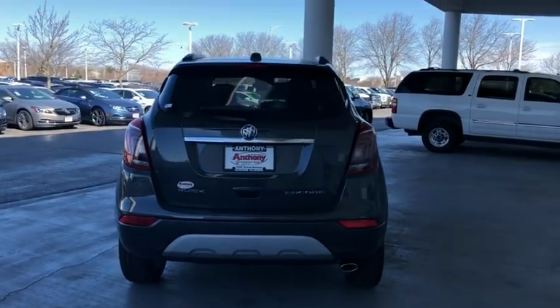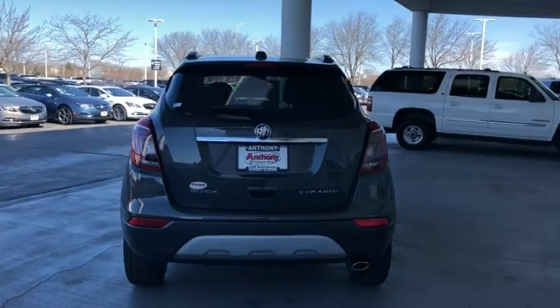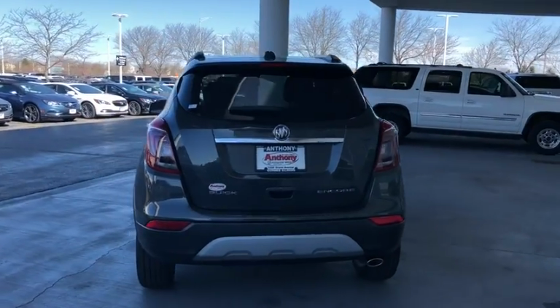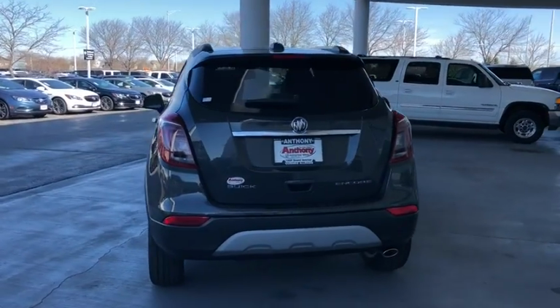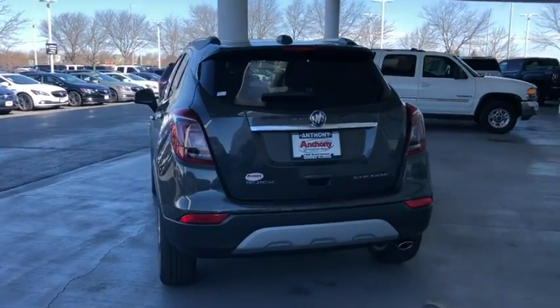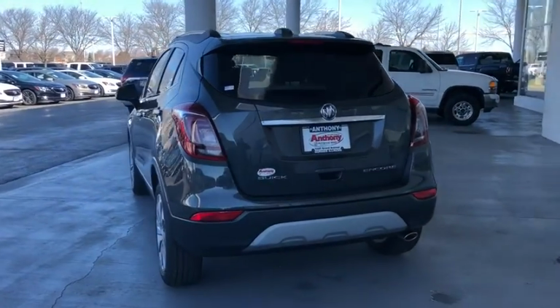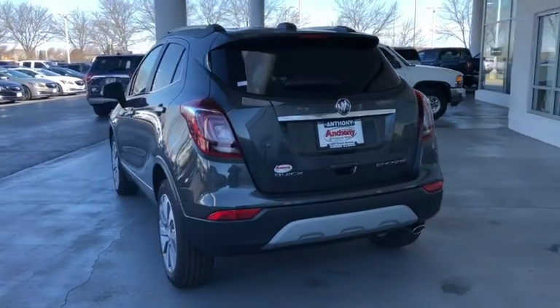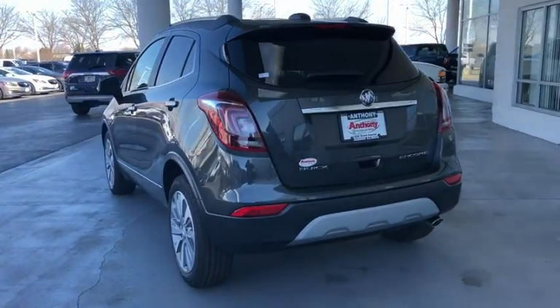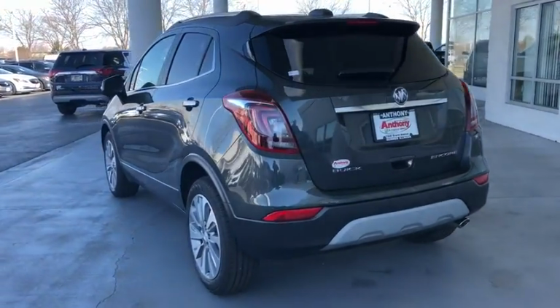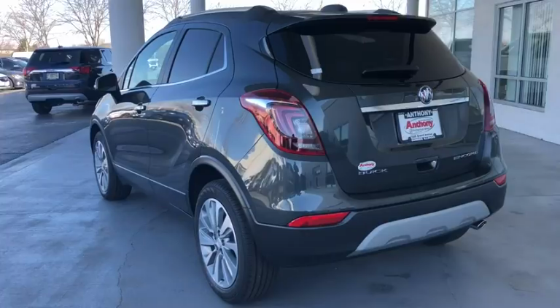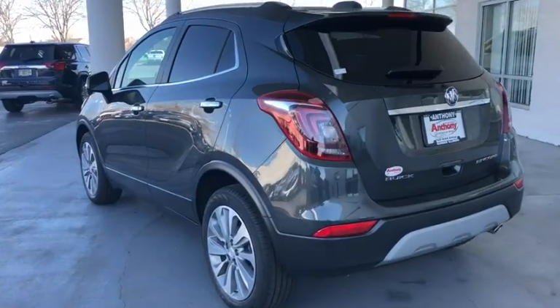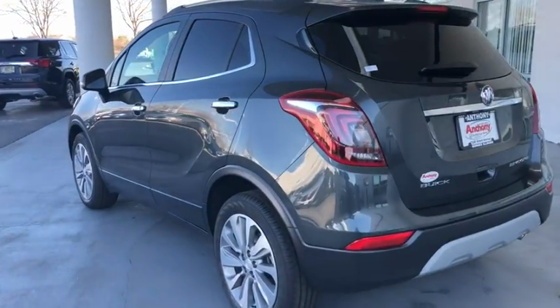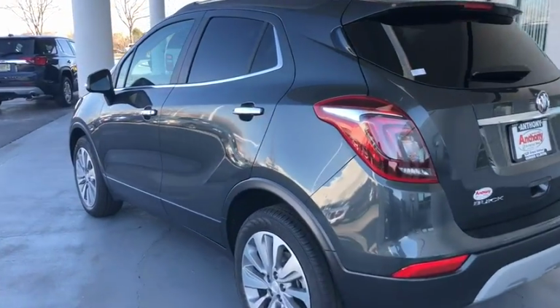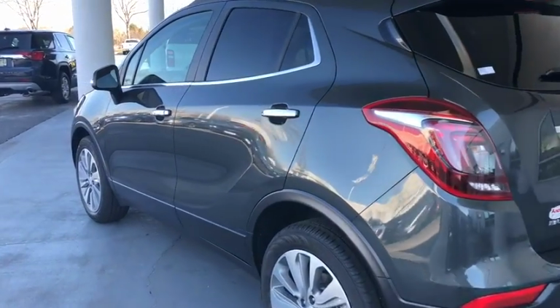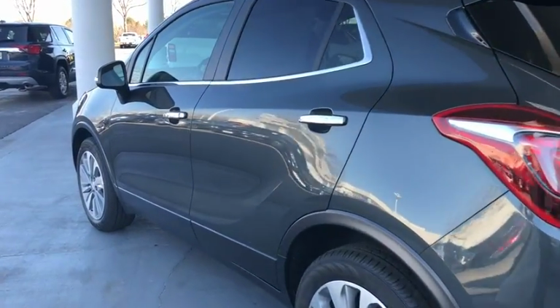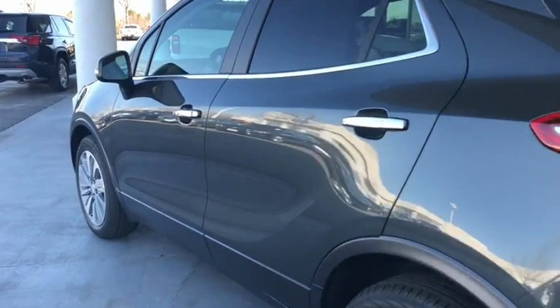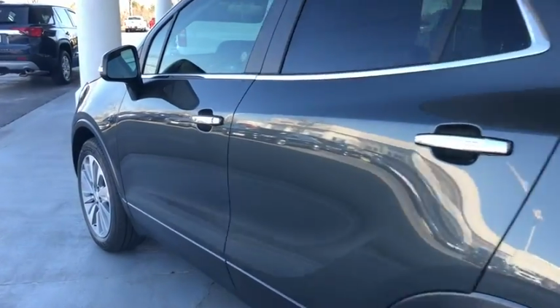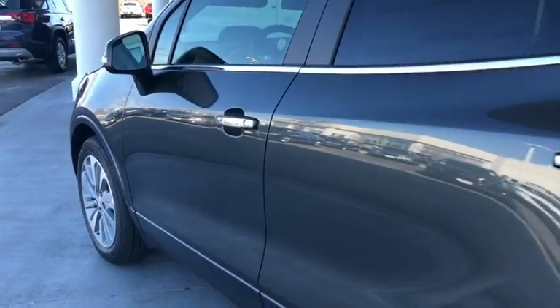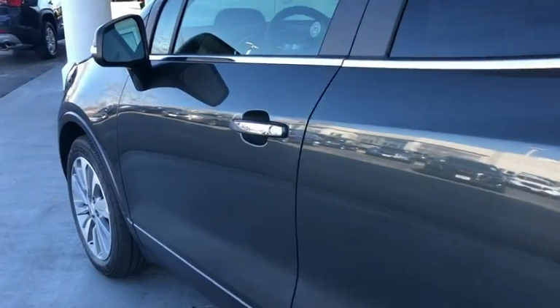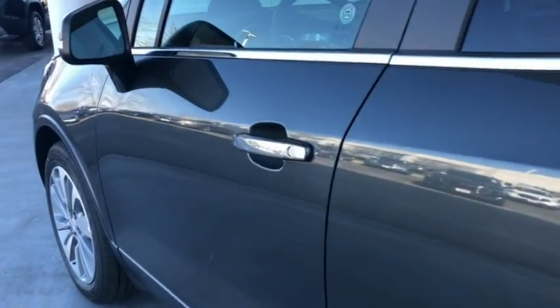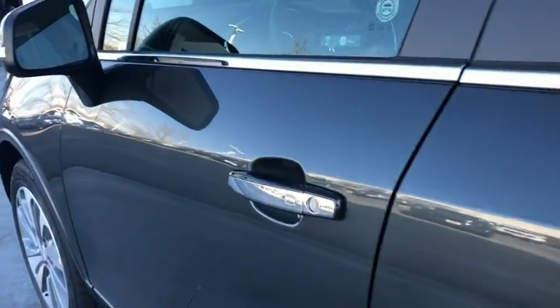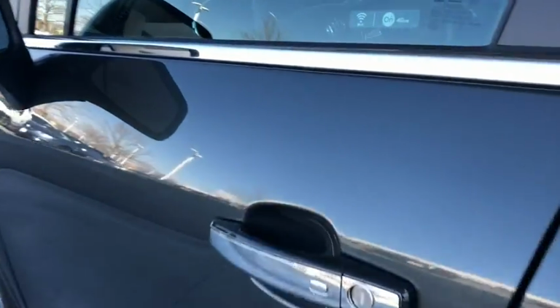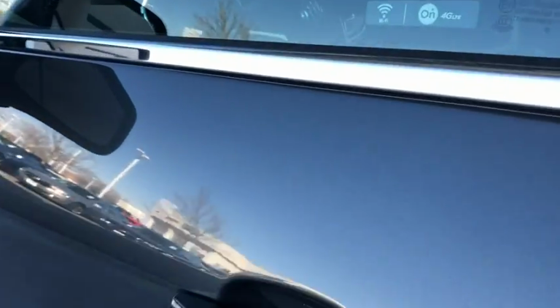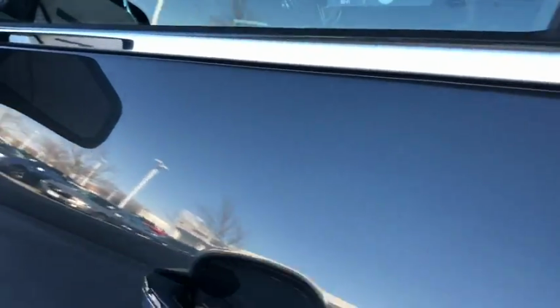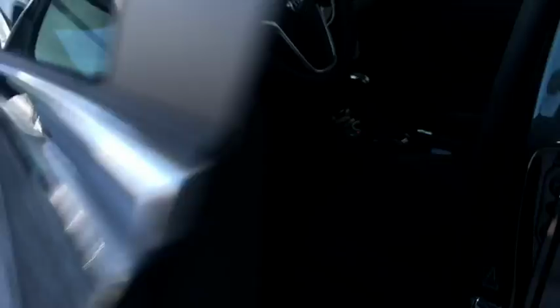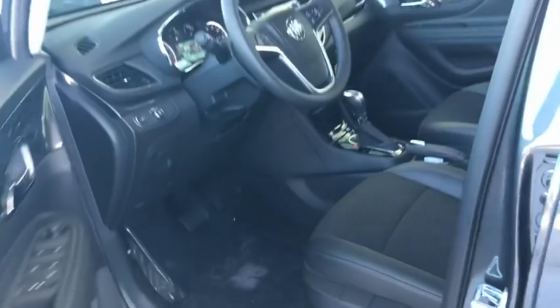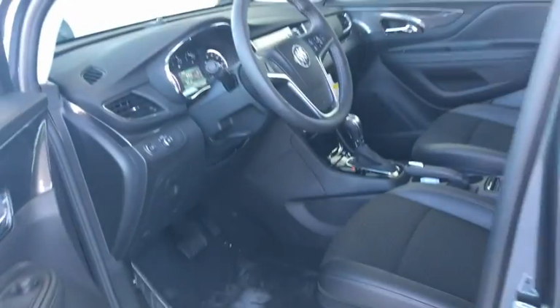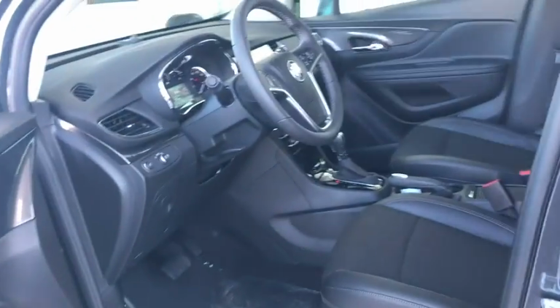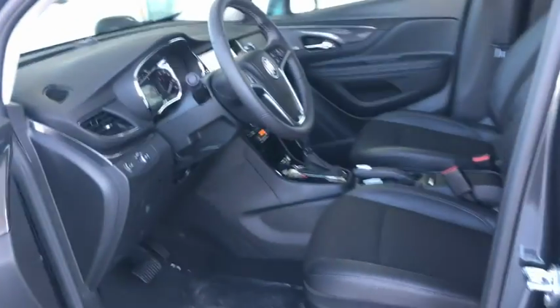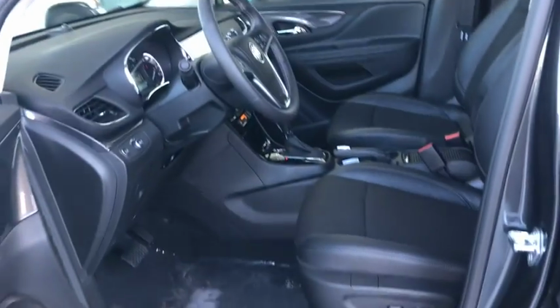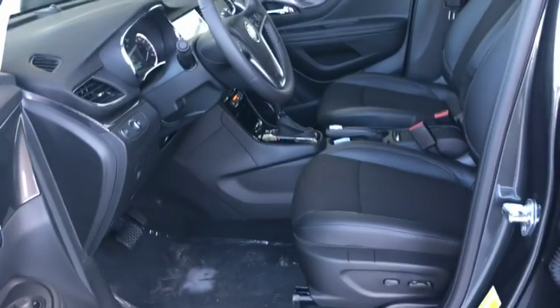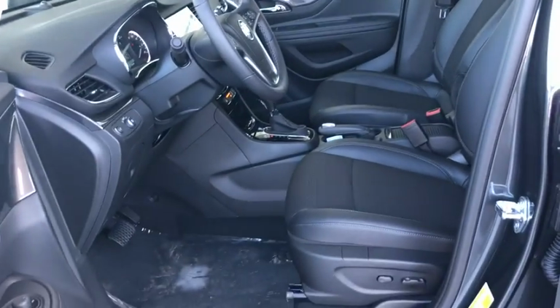Standard features that would make any car owner smile. This vehicle has less than 100 miles. Wouldn't you look great in this vehicle? Stop in today and see for yourself.